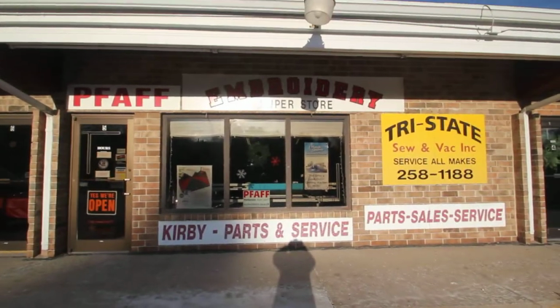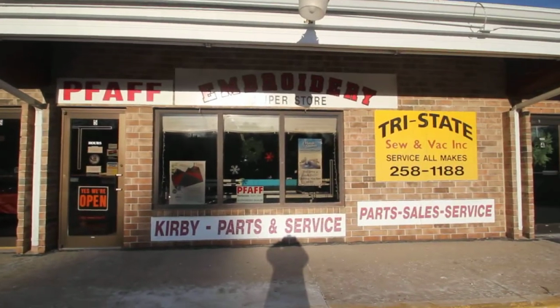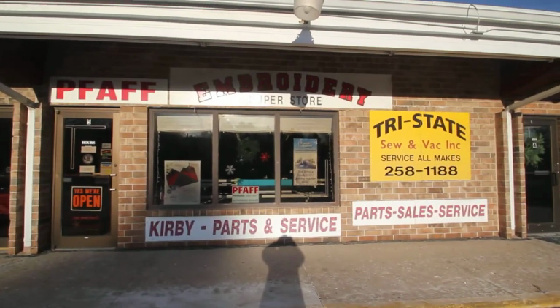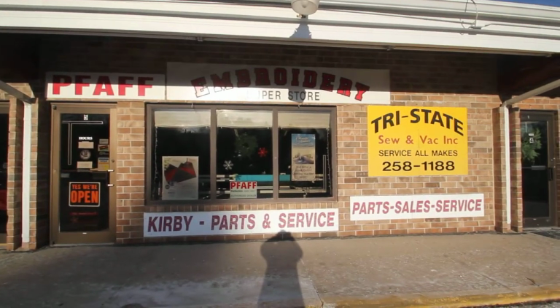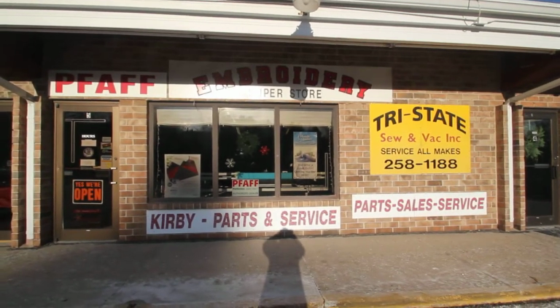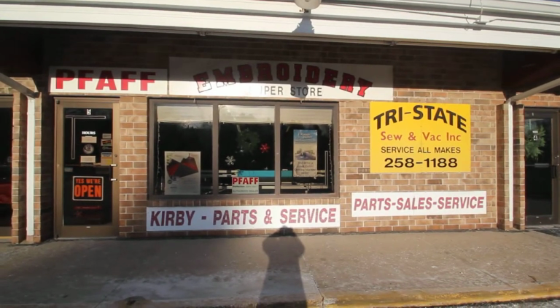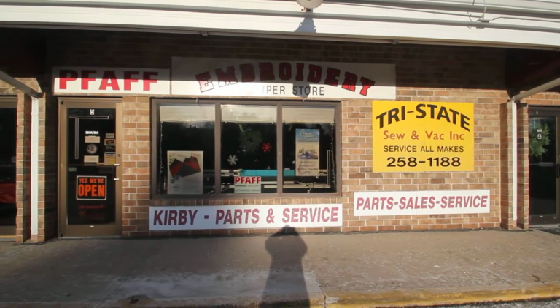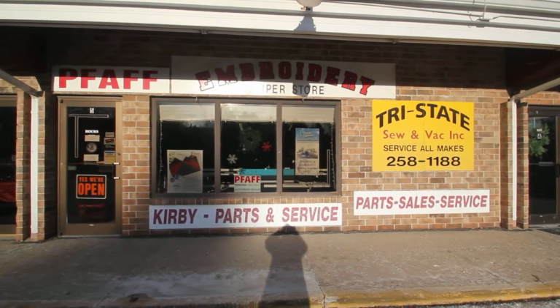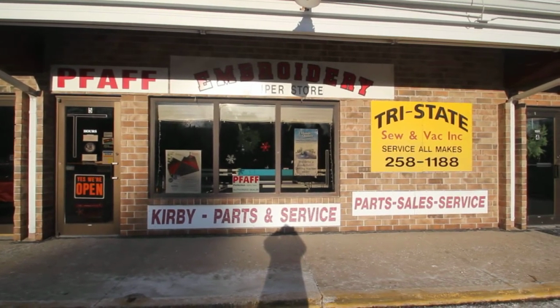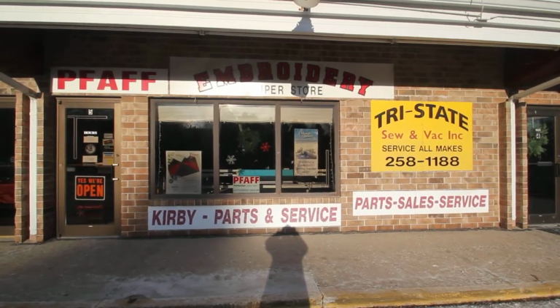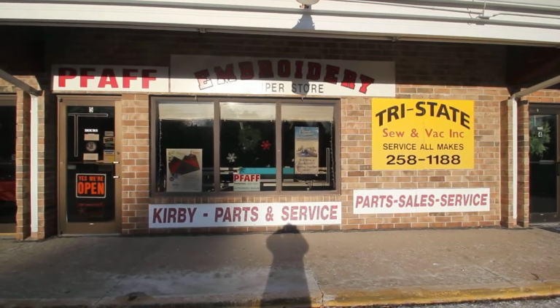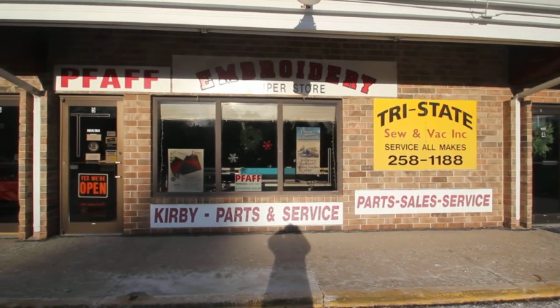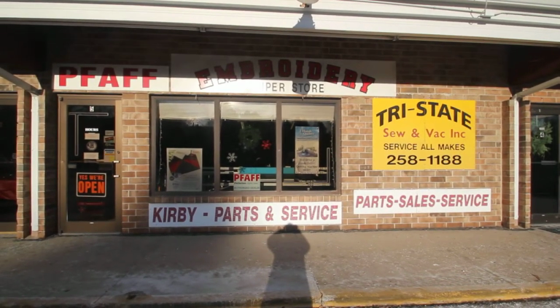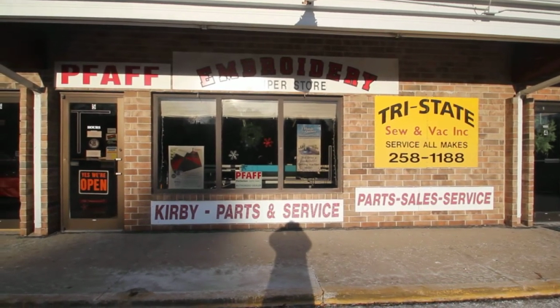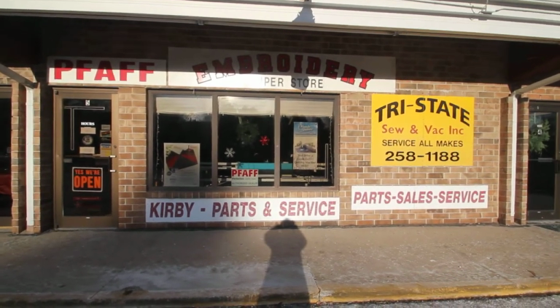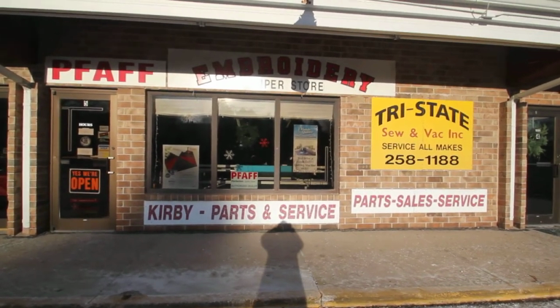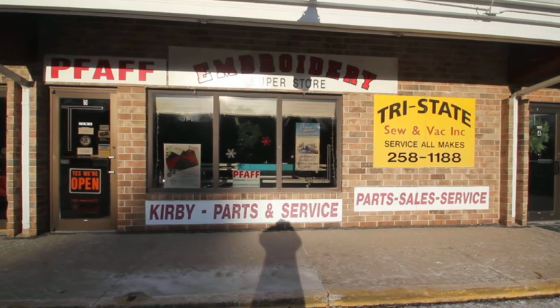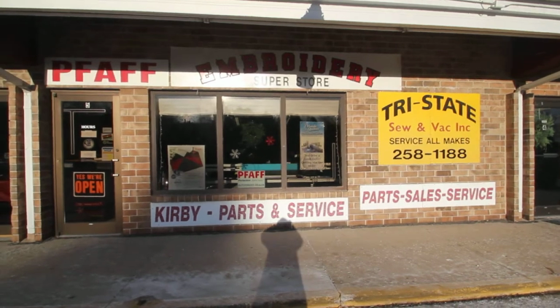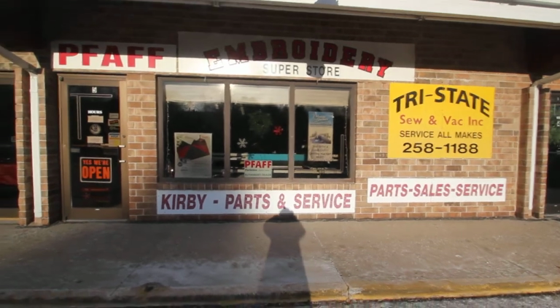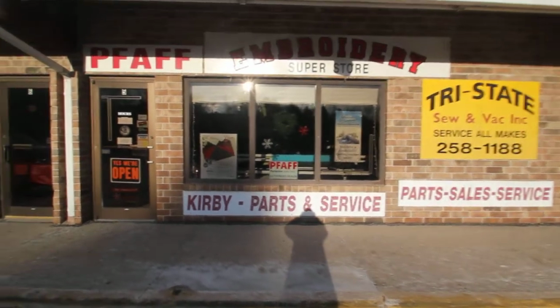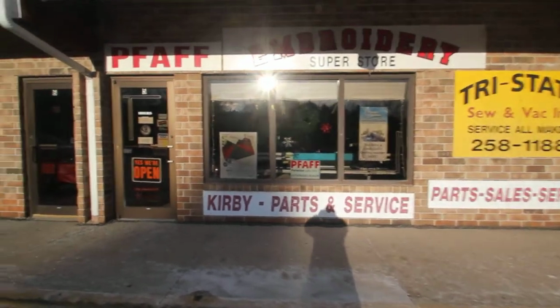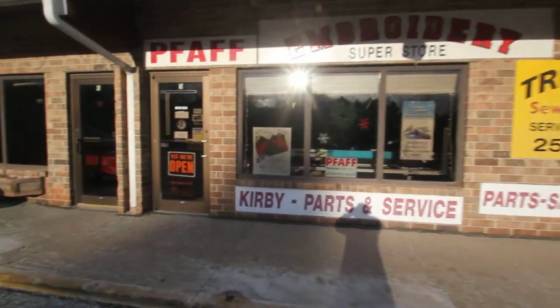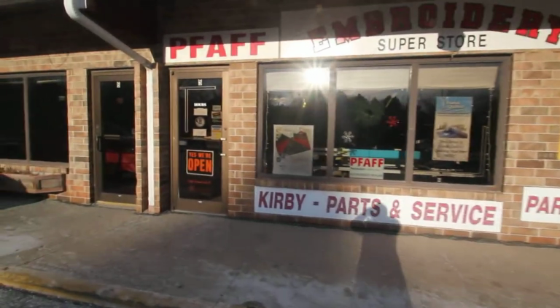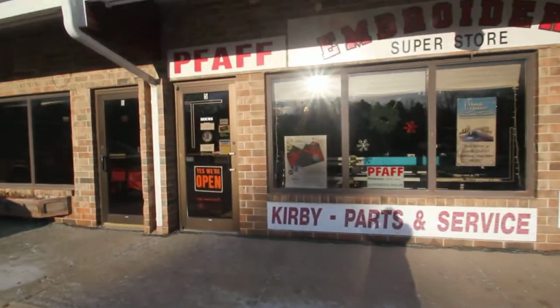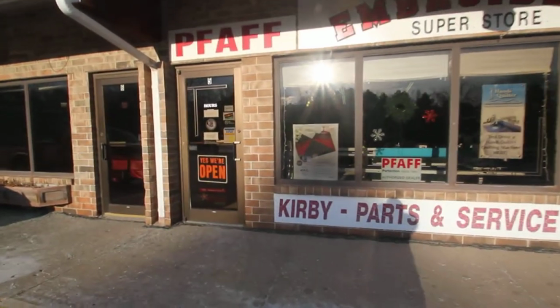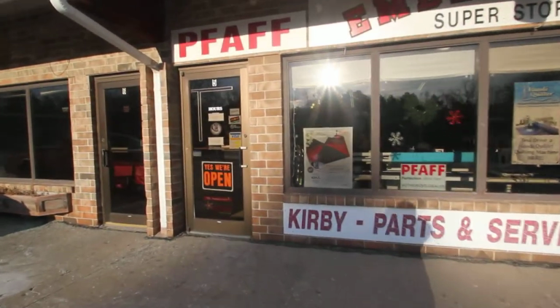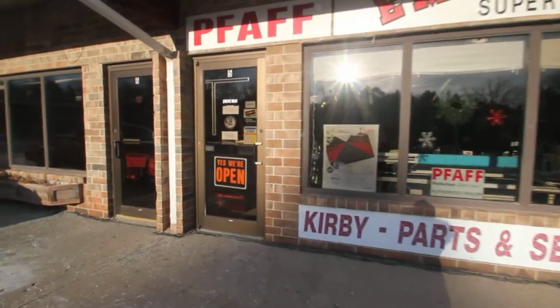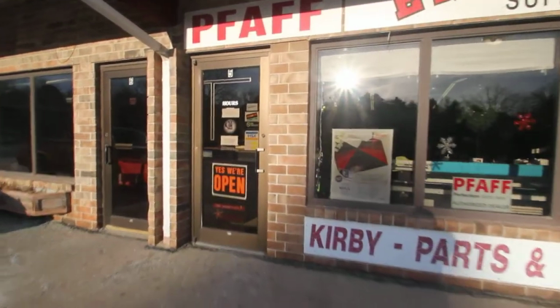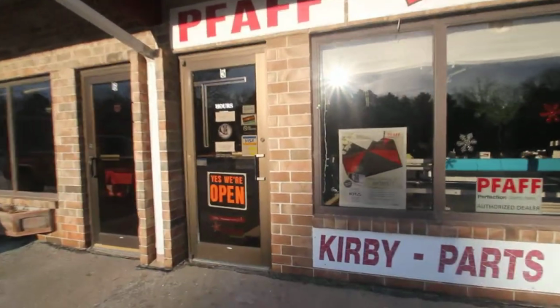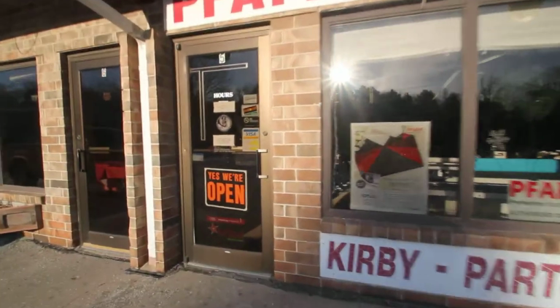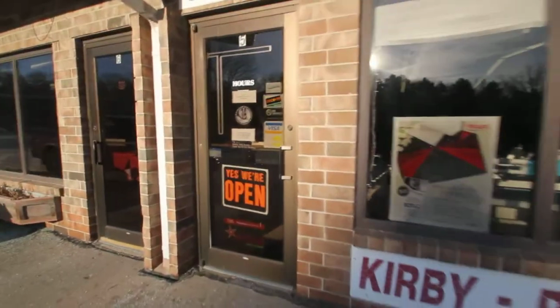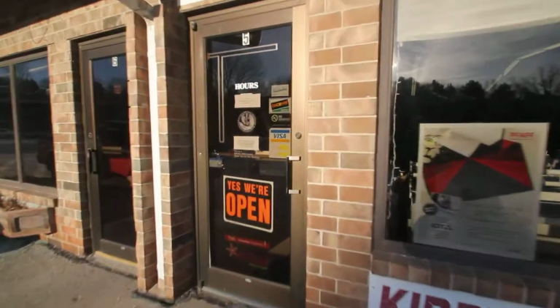Hi, this is Paula from Tri-State Sewing Vac. This is our storefront and I'm going to take you in and show you all the different products we have.